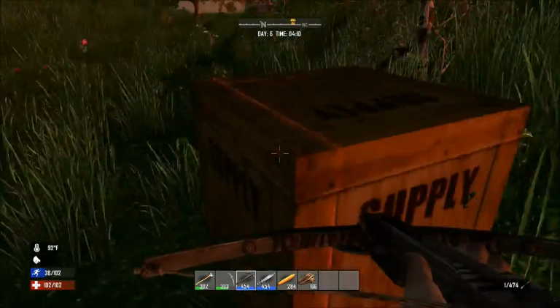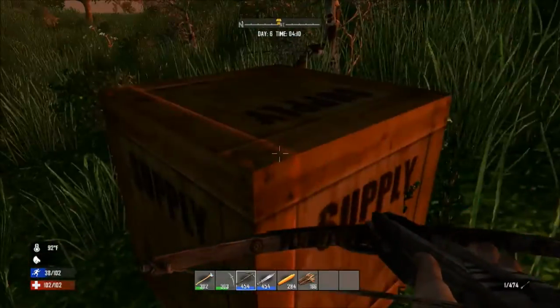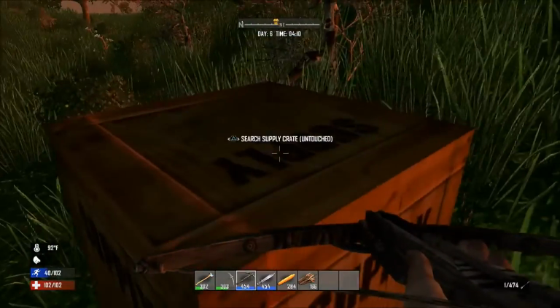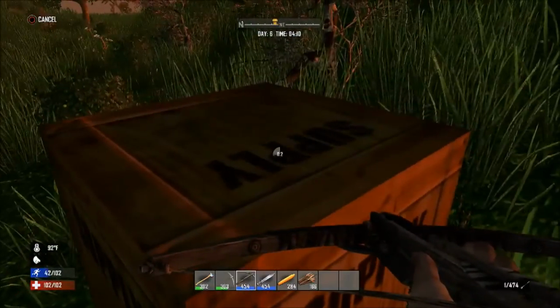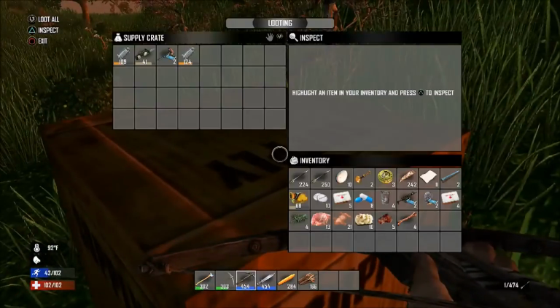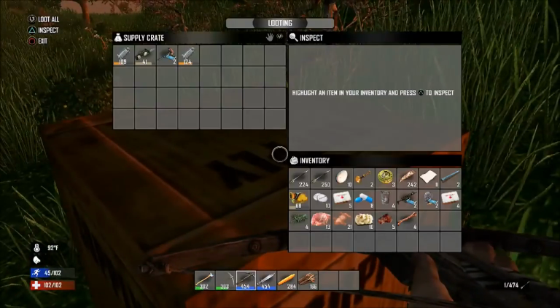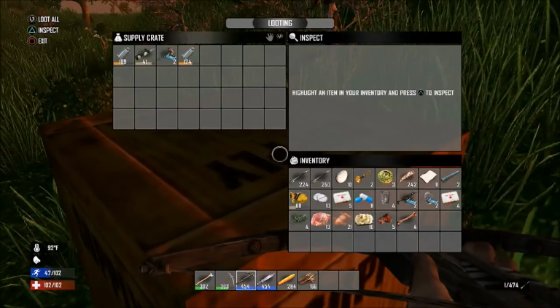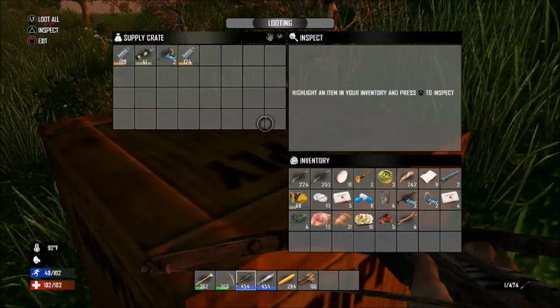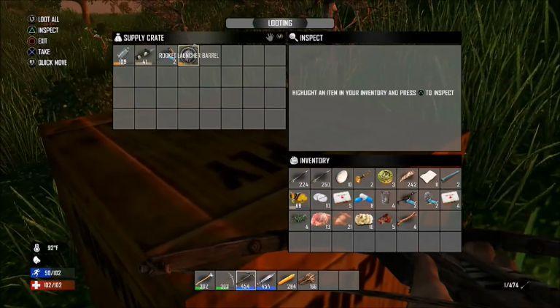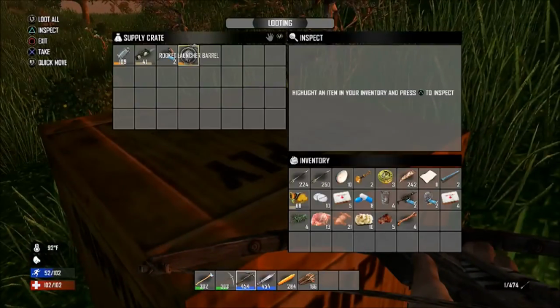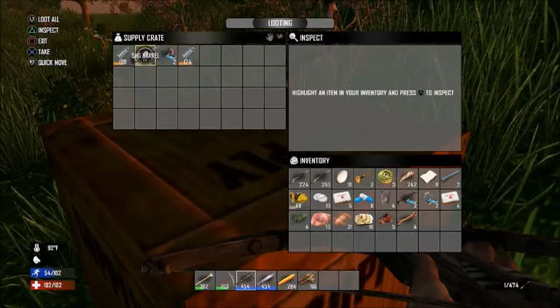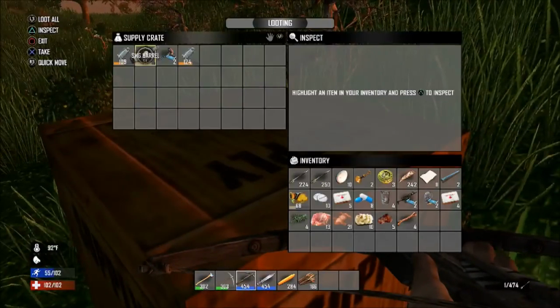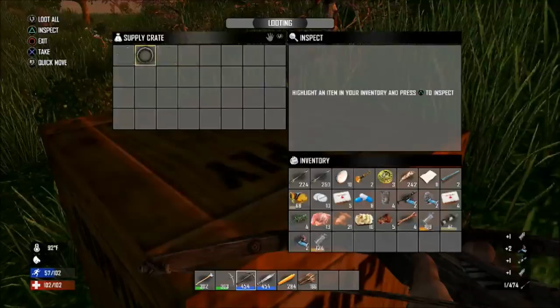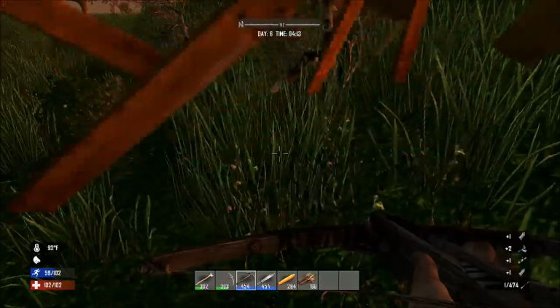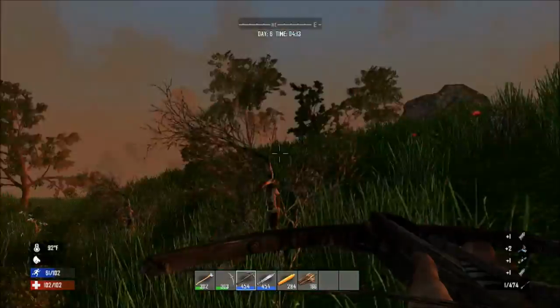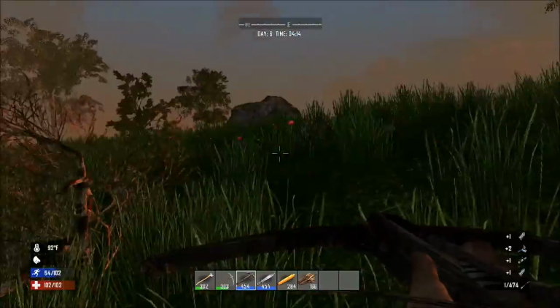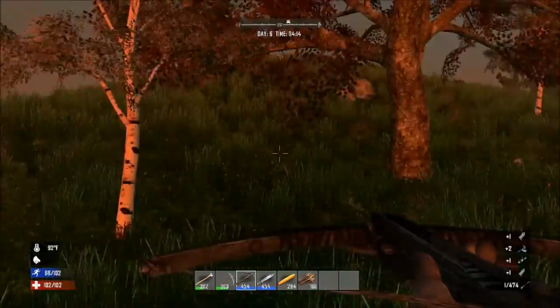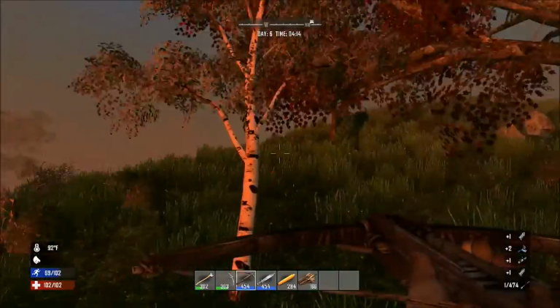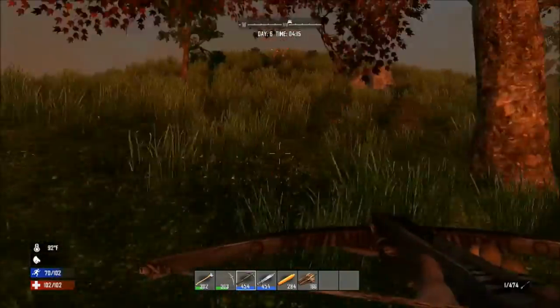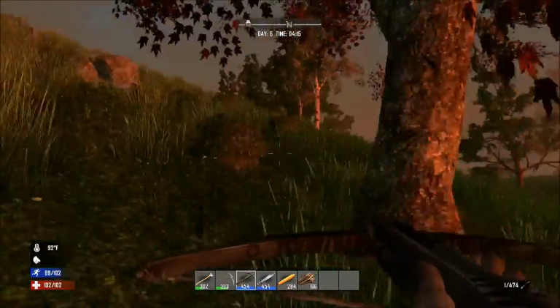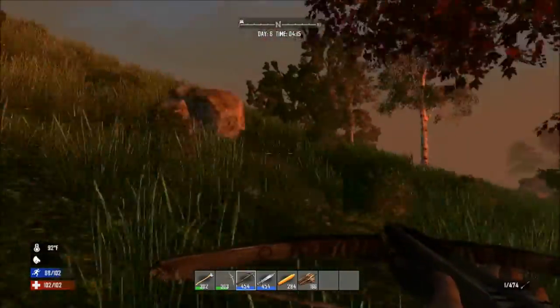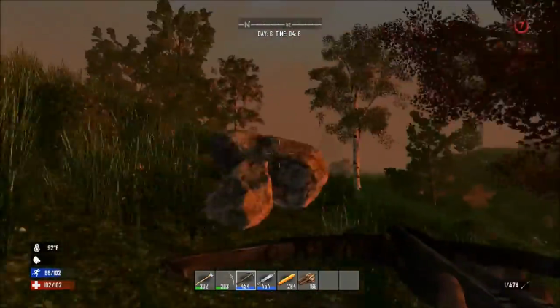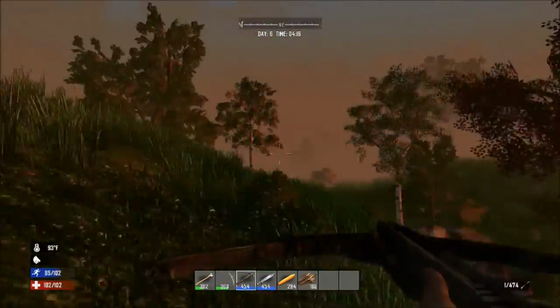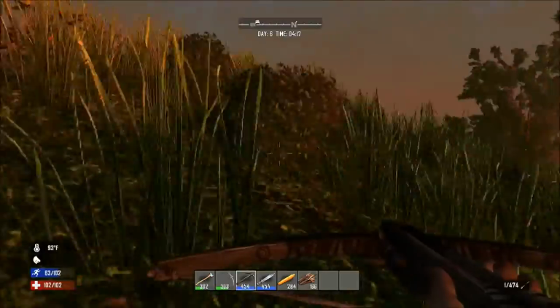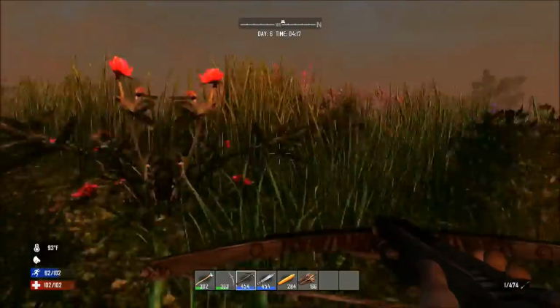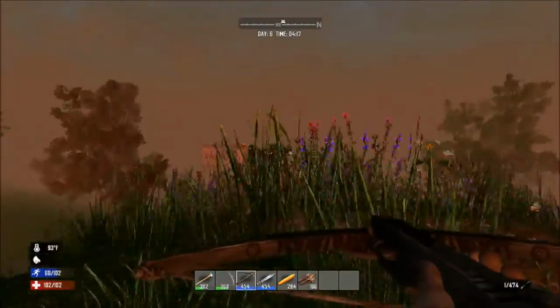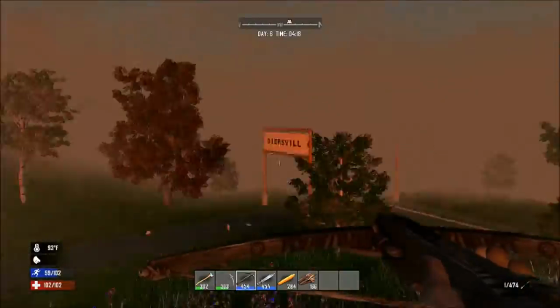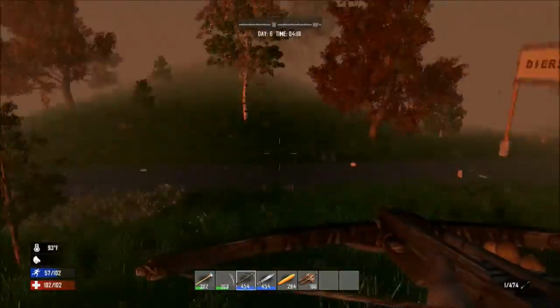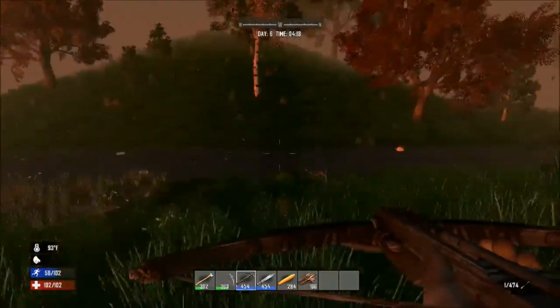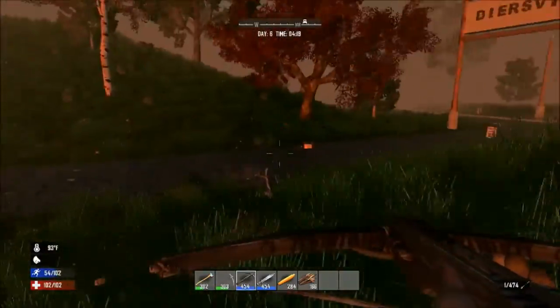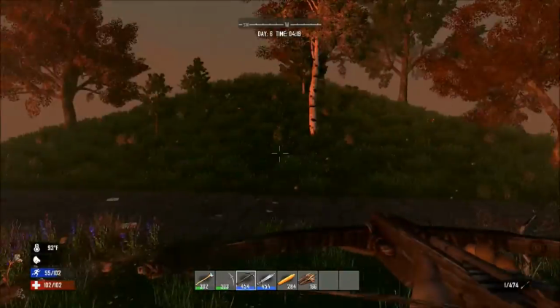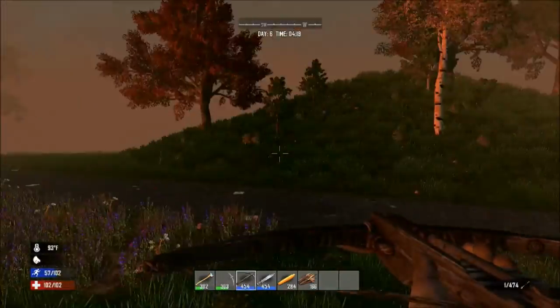Once at your supply drop, collect everything in it. Your inventory should be full right about now, so let's go ahead and make our way back to our base.